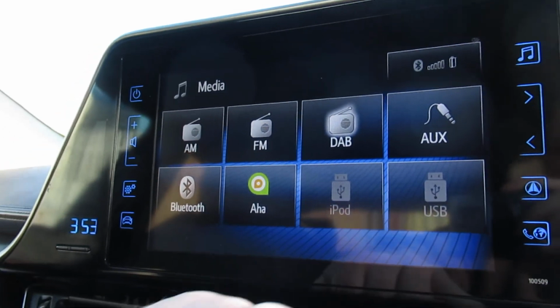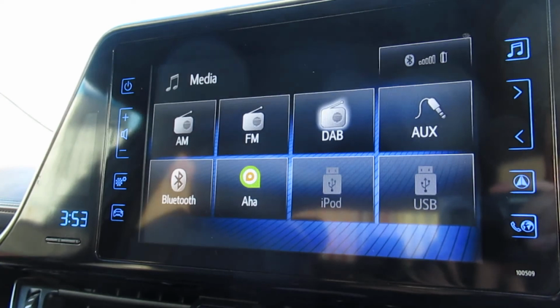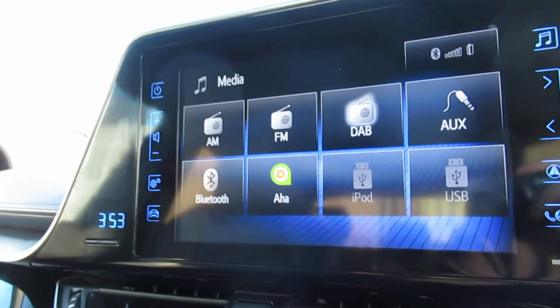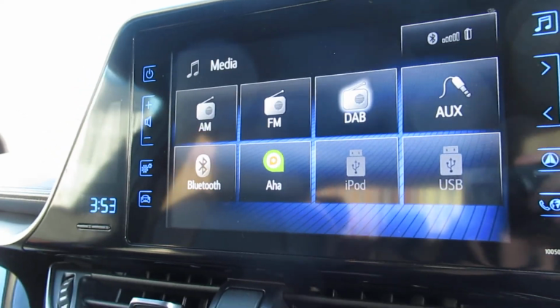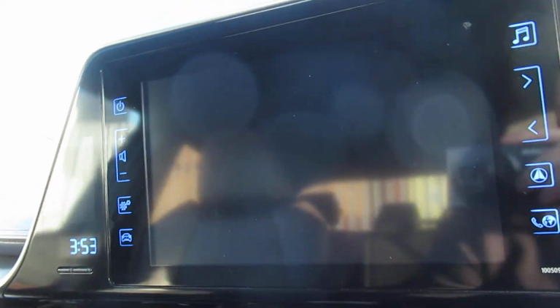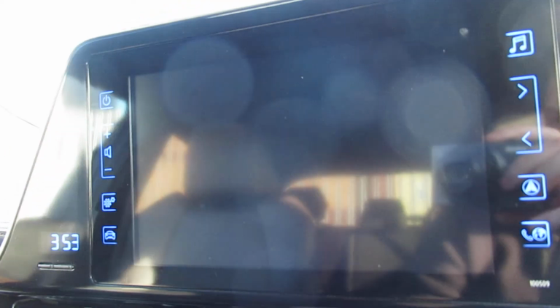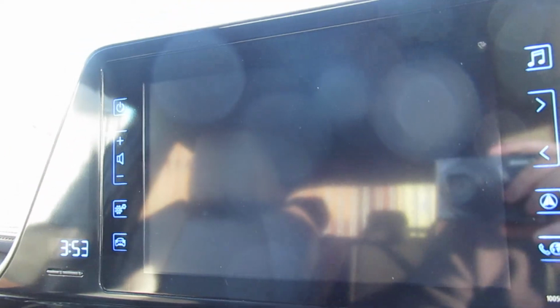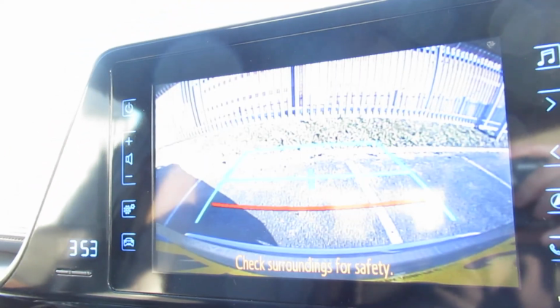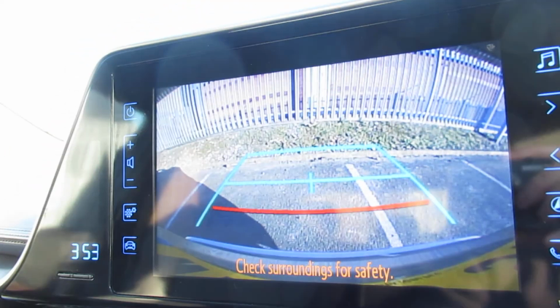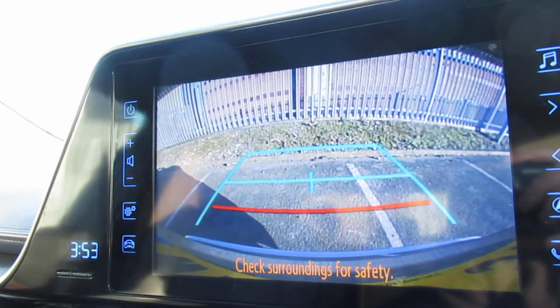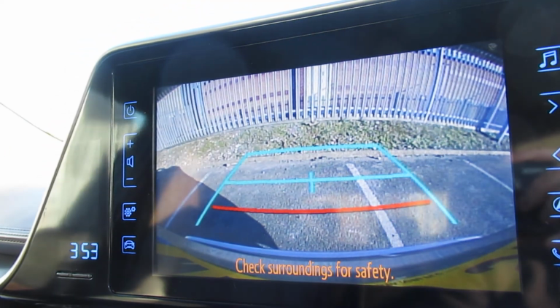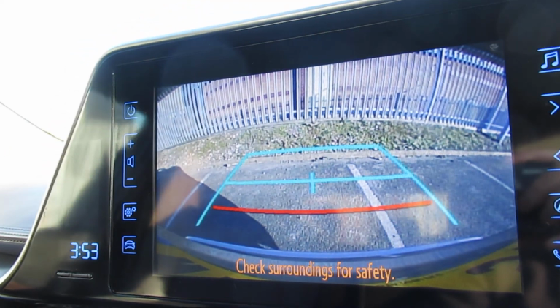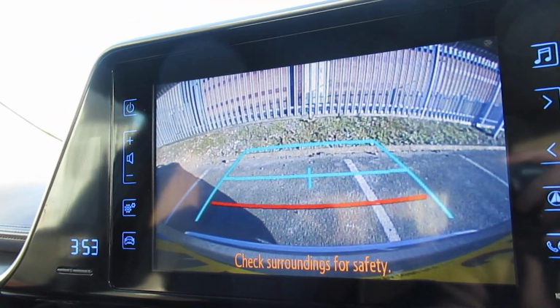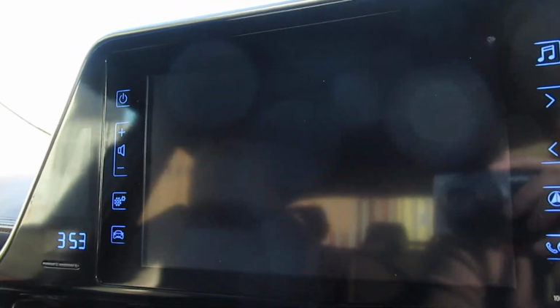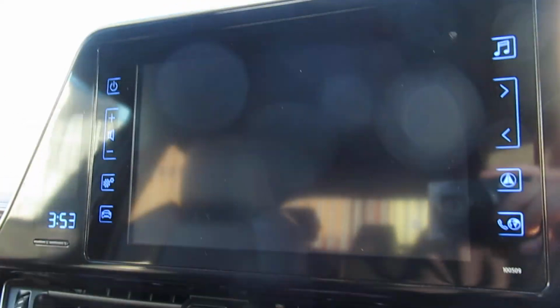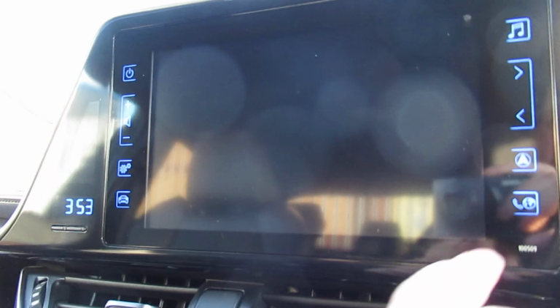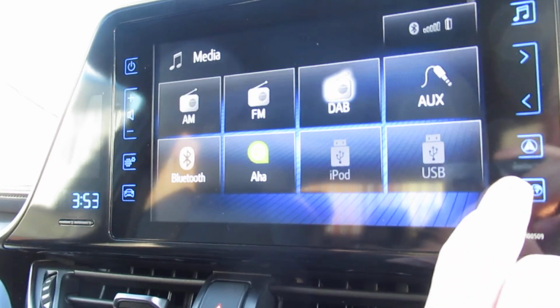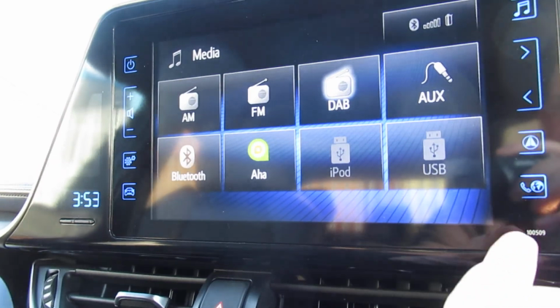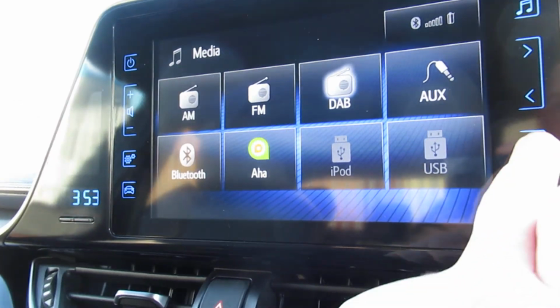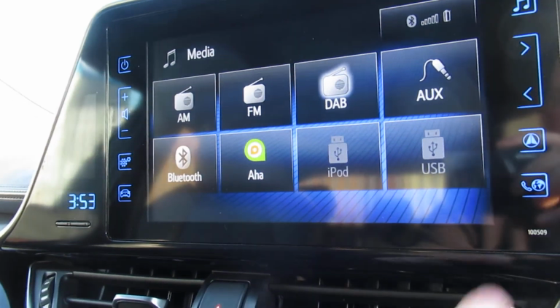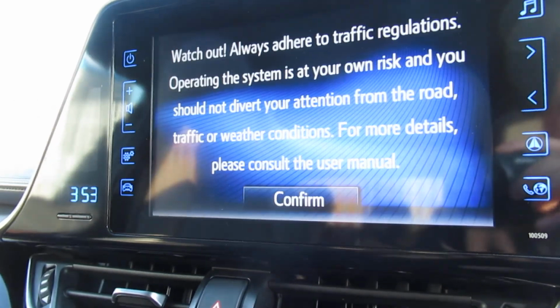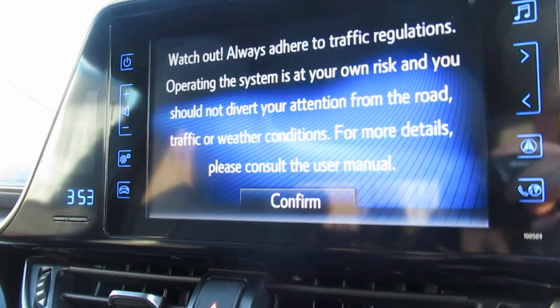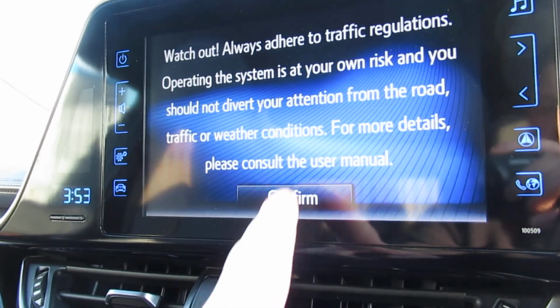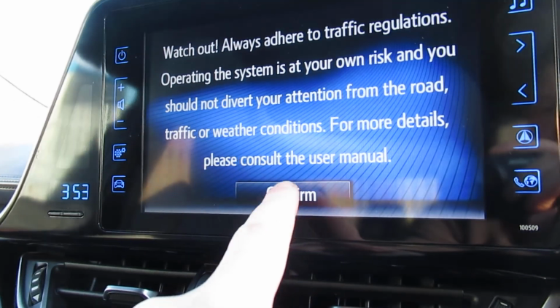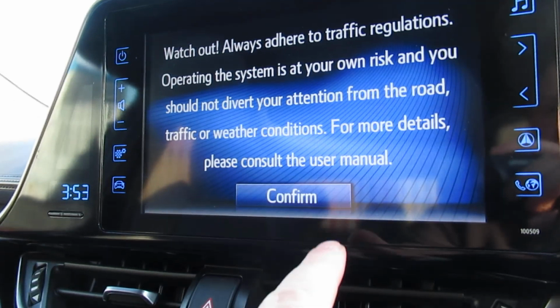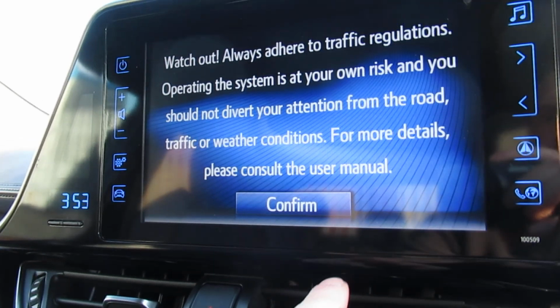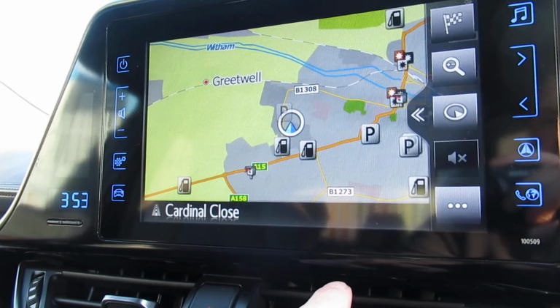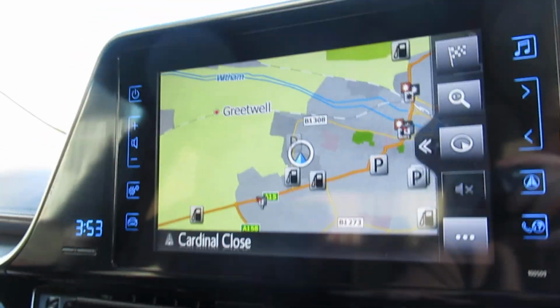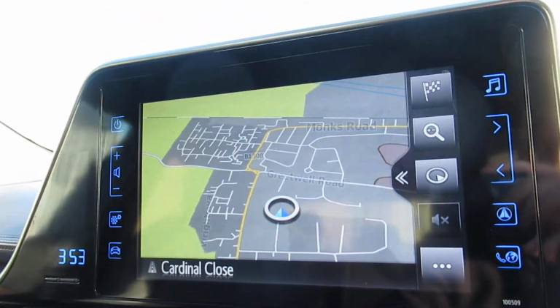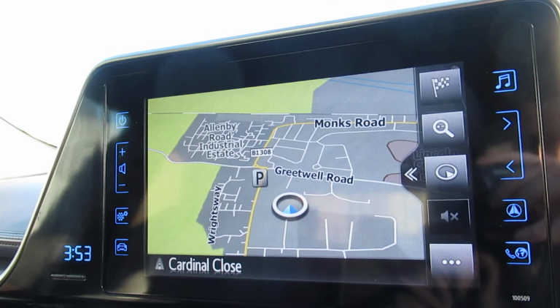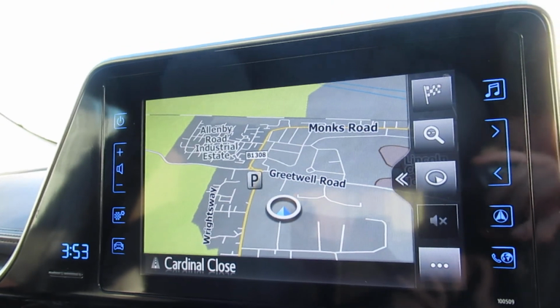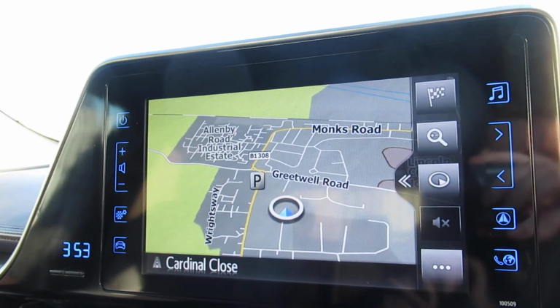So this is the reversing camera. And there's your satellite navigation.